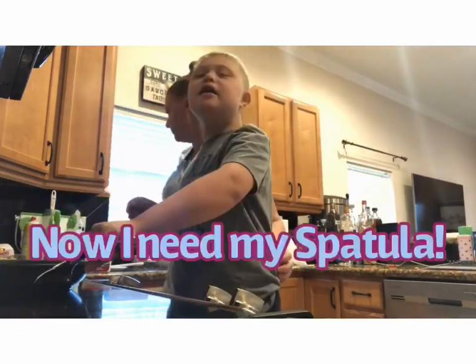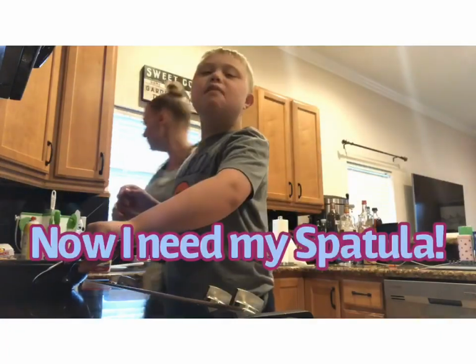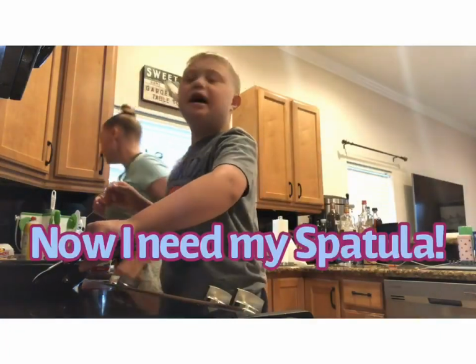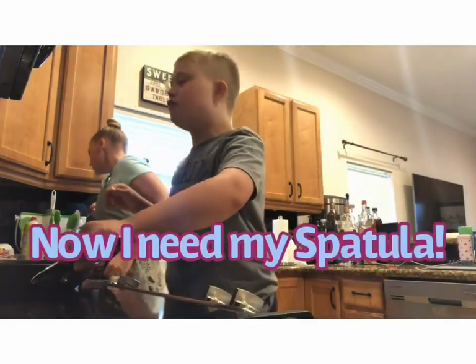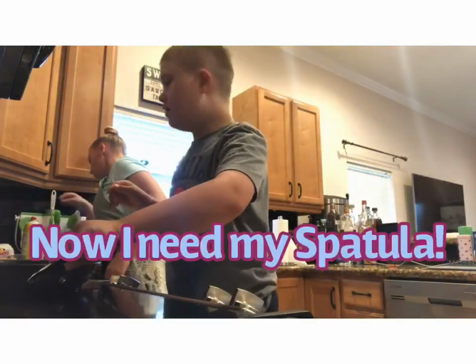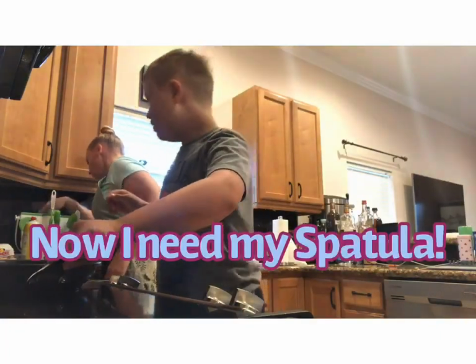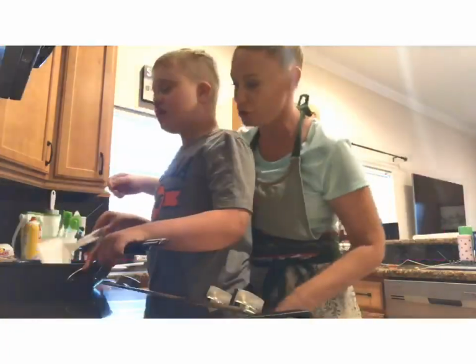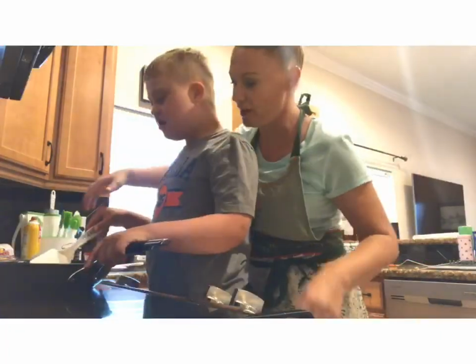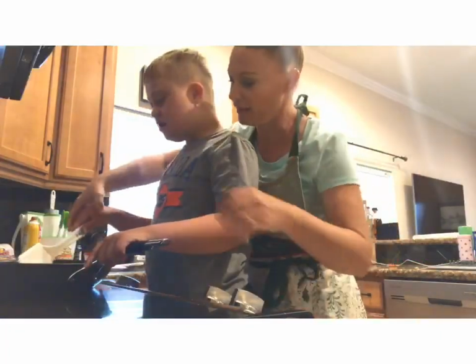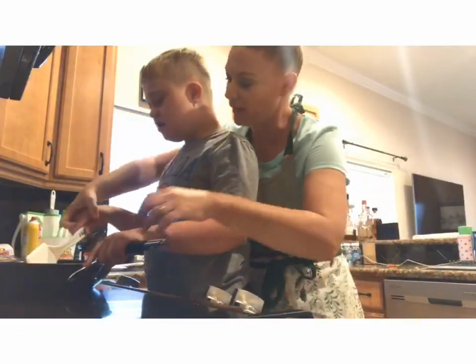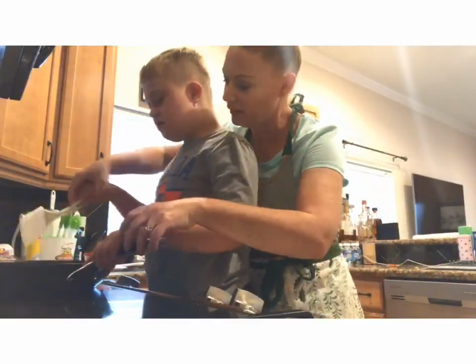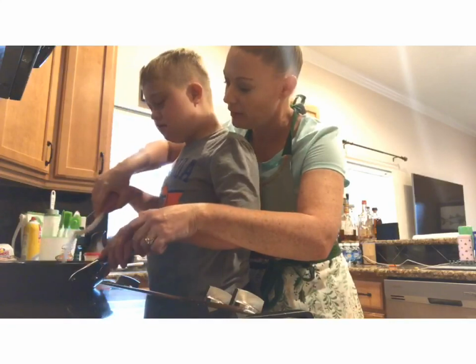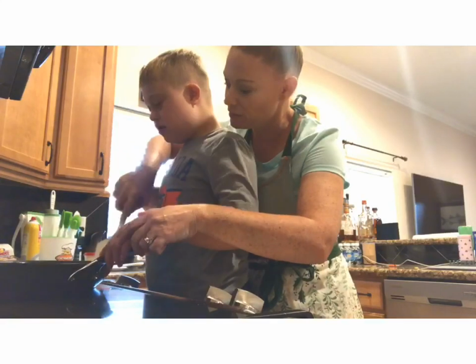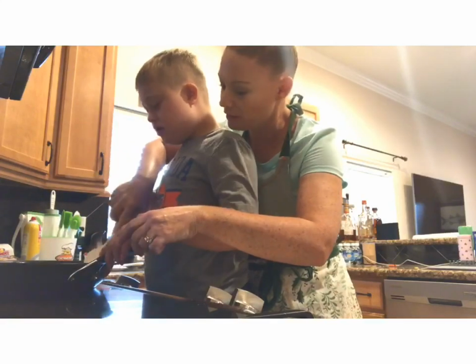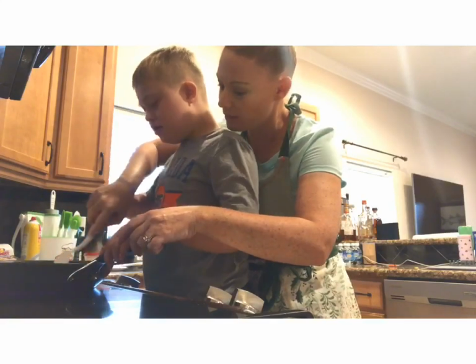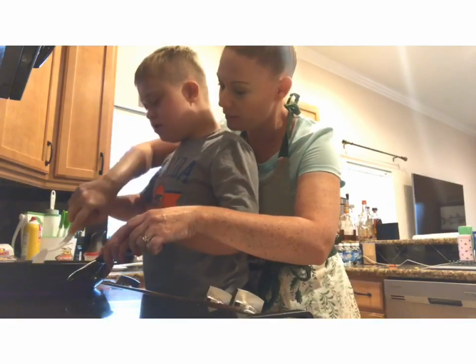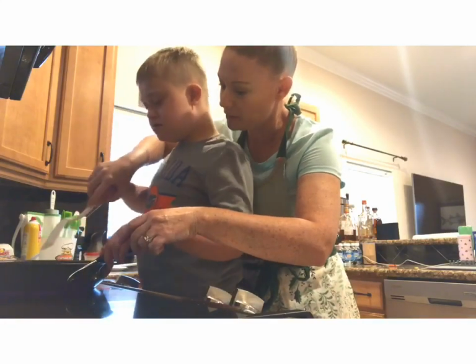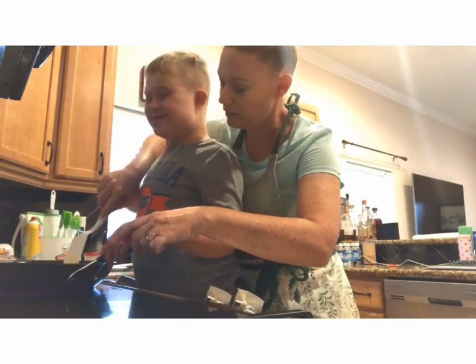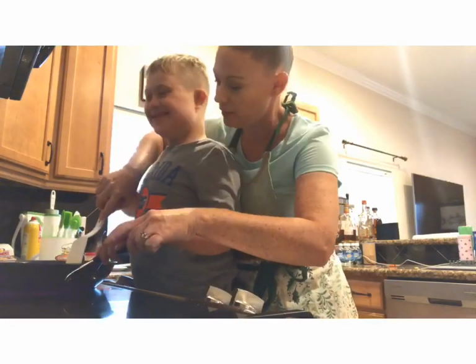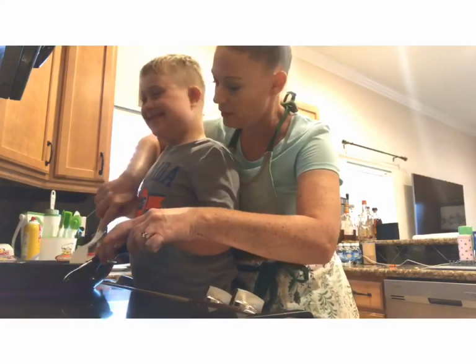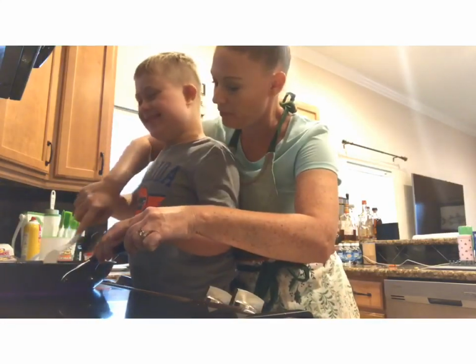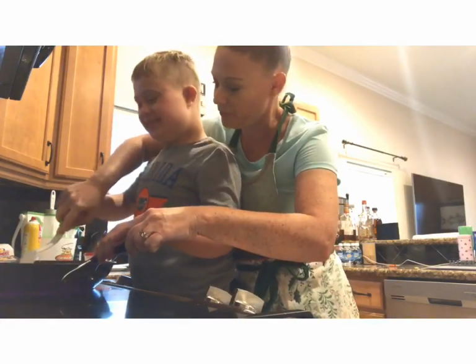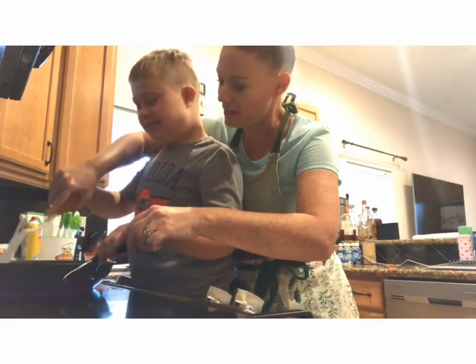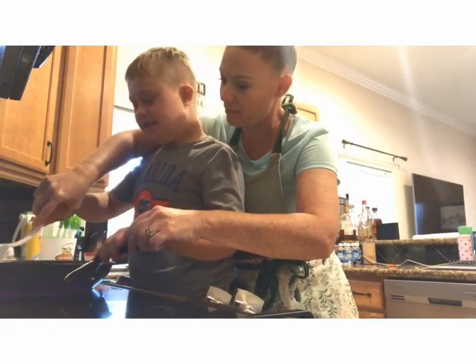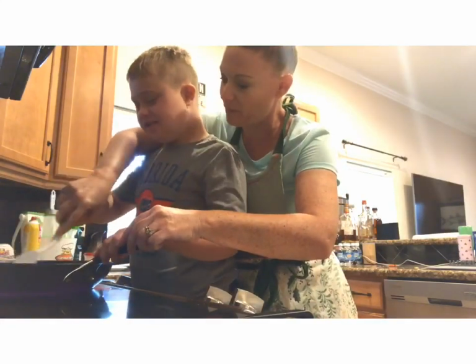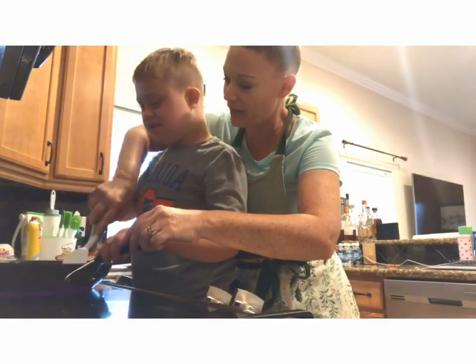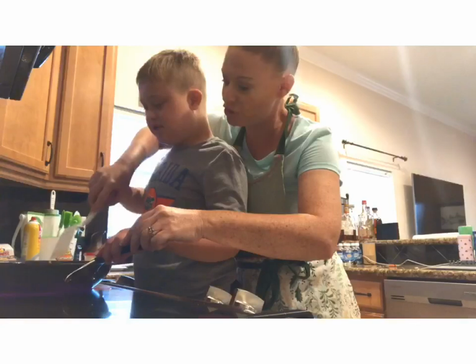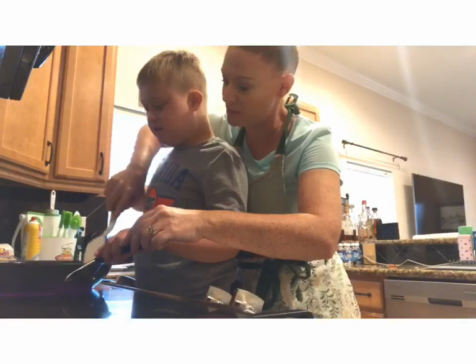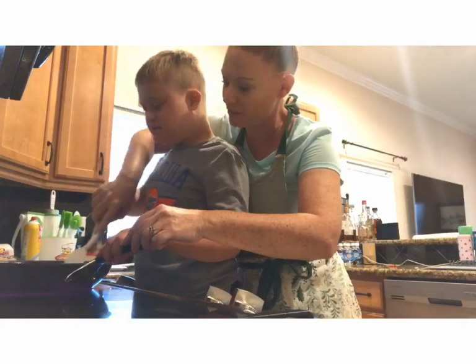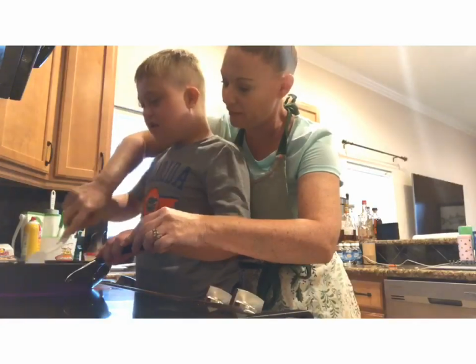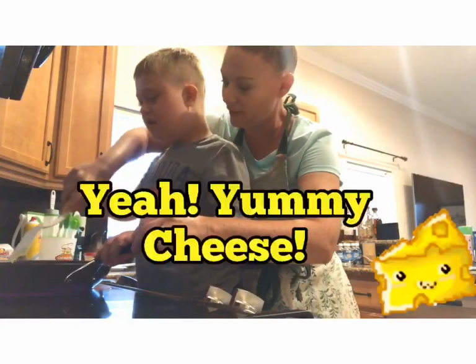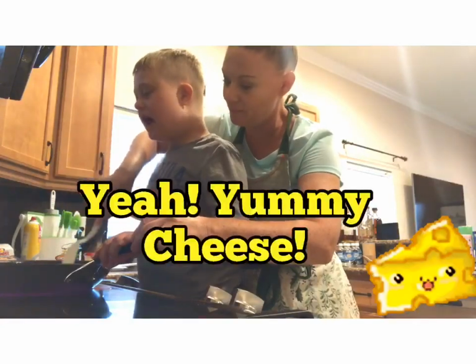I need my spatula. We're going to stir the eggs, right? Mm-hmm. So you take it this way. Oh look, we're making them! And then we've got to add the cheese a little bit later, right? Yeah.